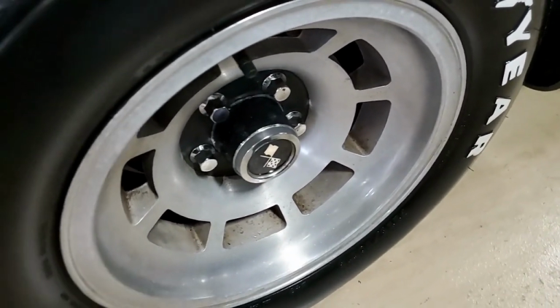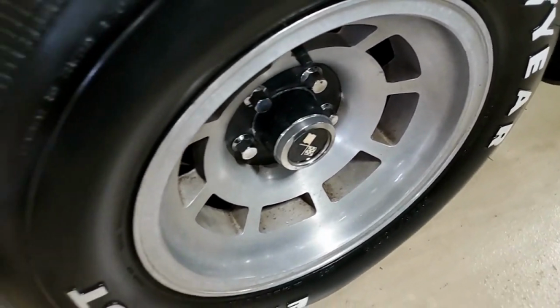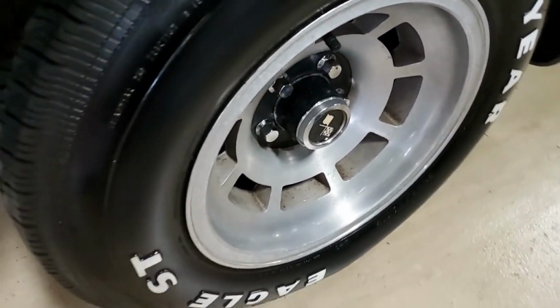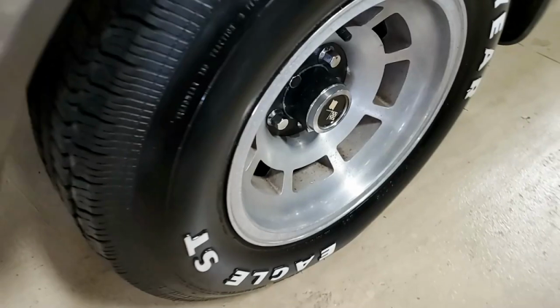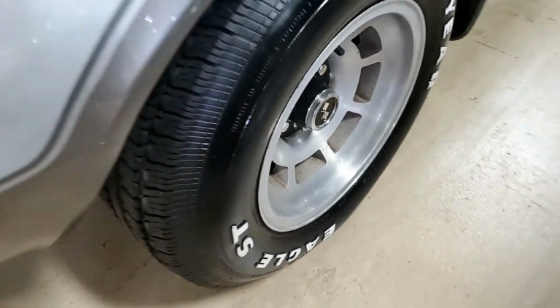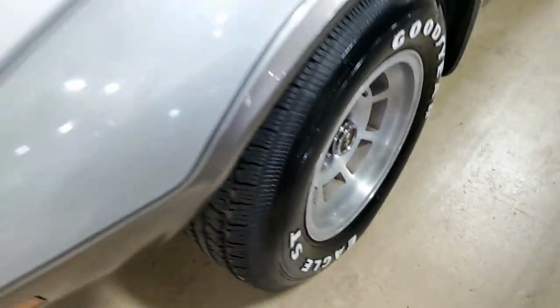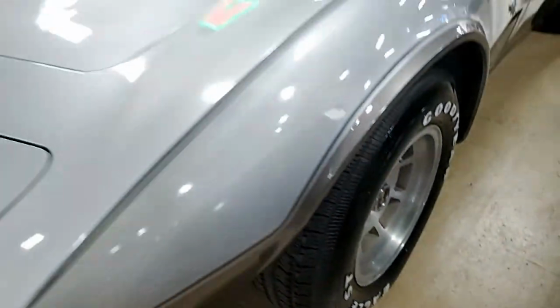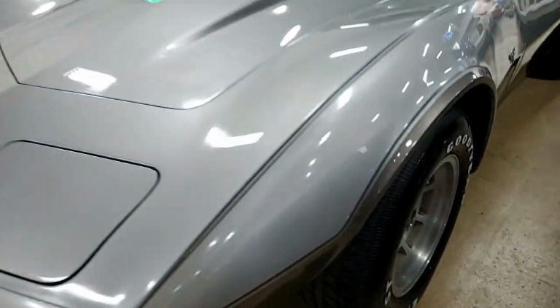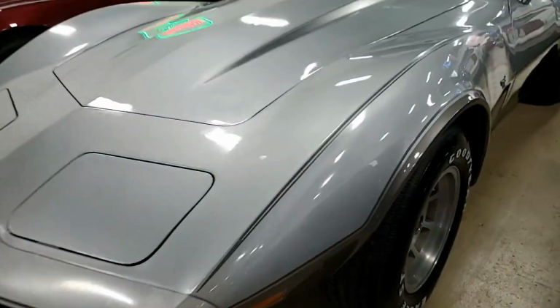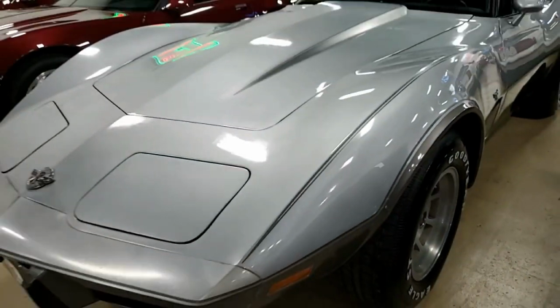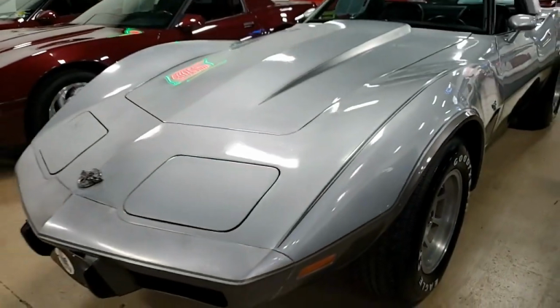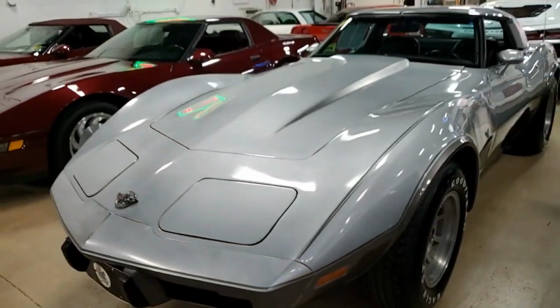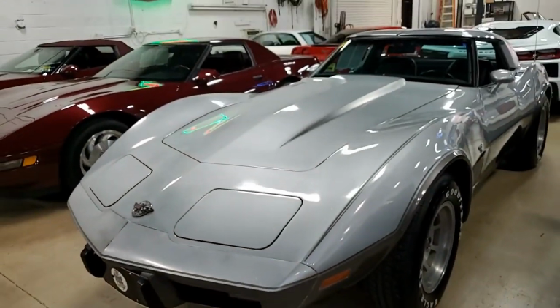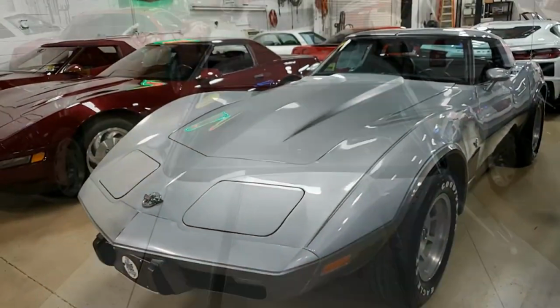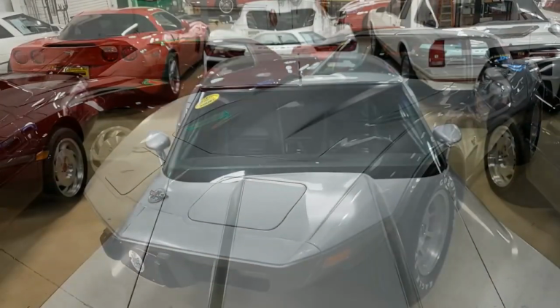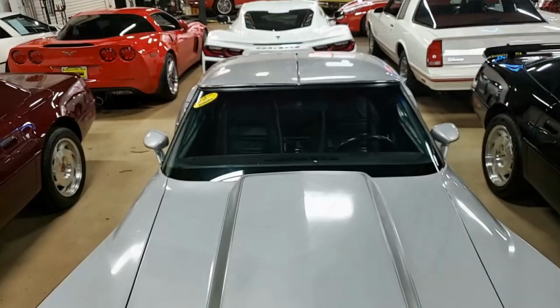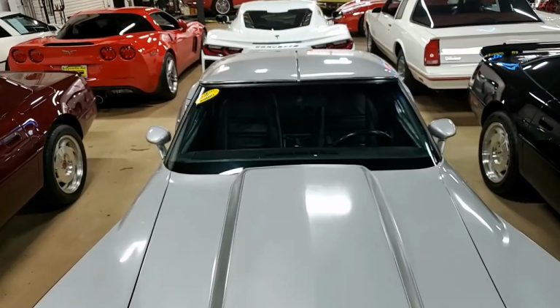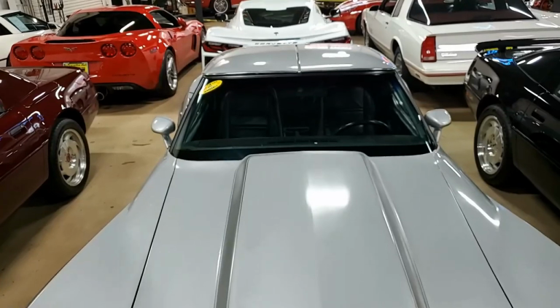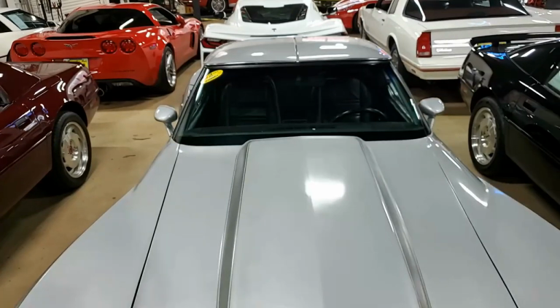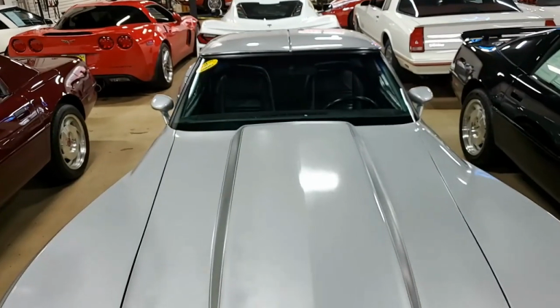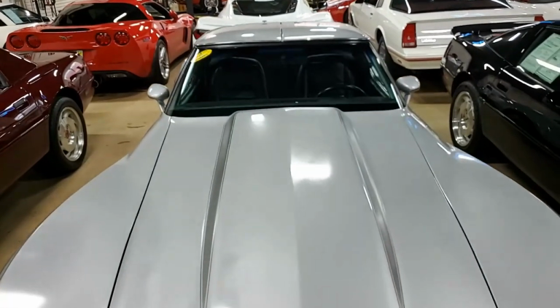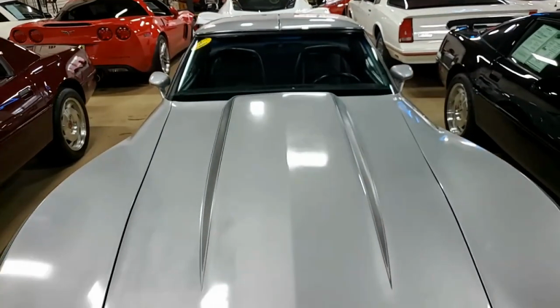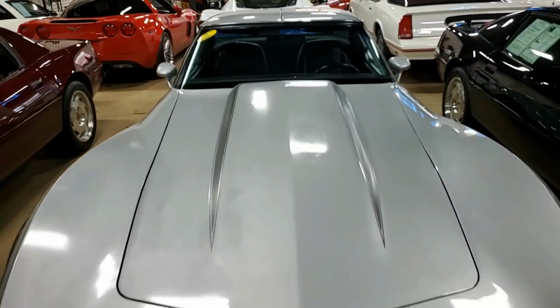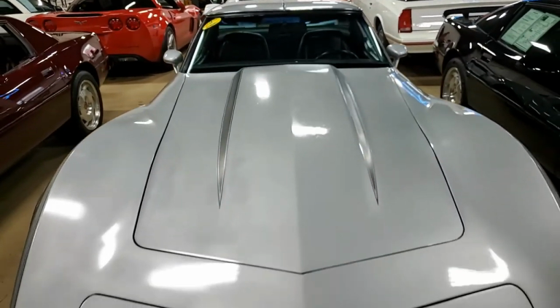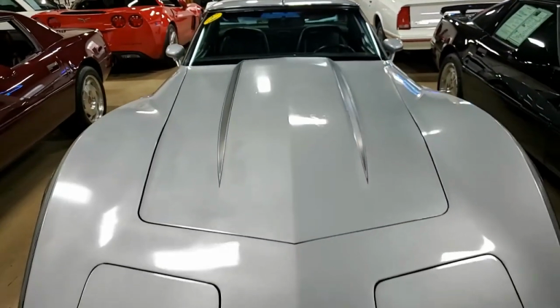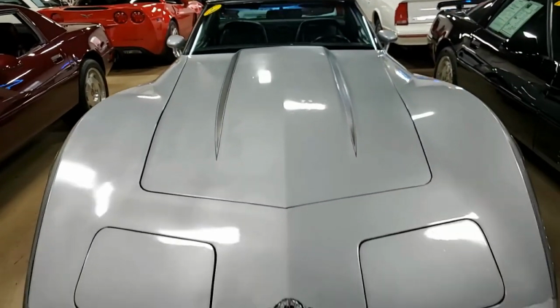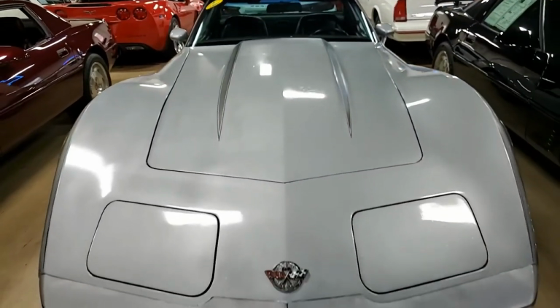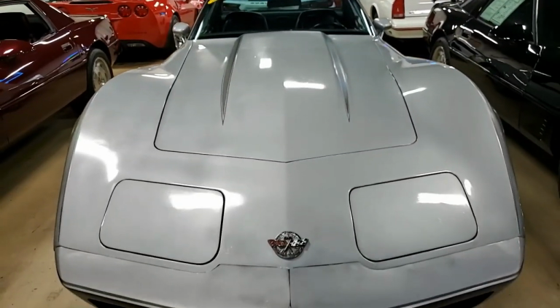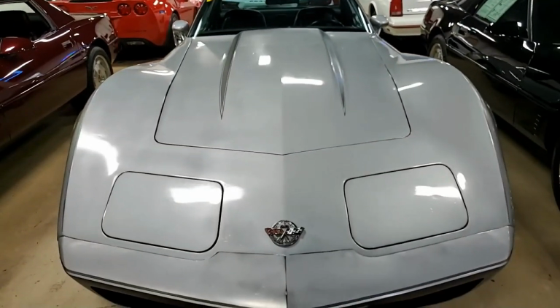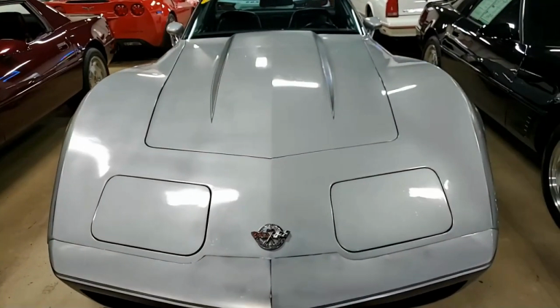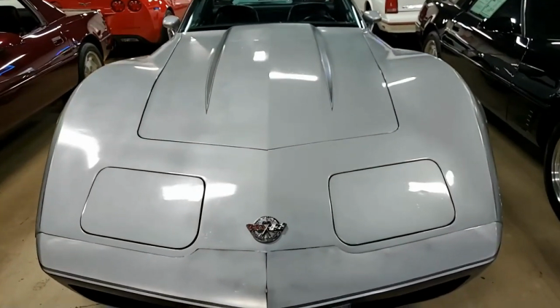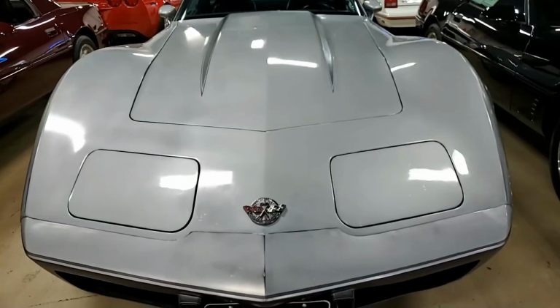This car is code-correct Silver Anniversary exterior, code-correct black leather interior. It has a numbers-matching 185-horsepower, 350-cubic-inch engine and four-speed manual transmission.